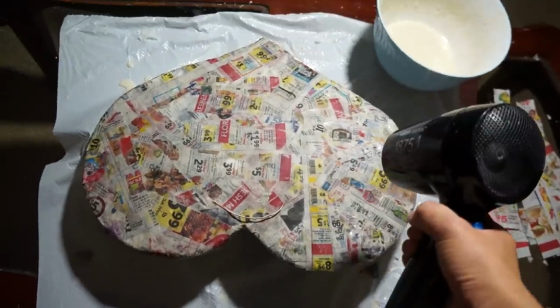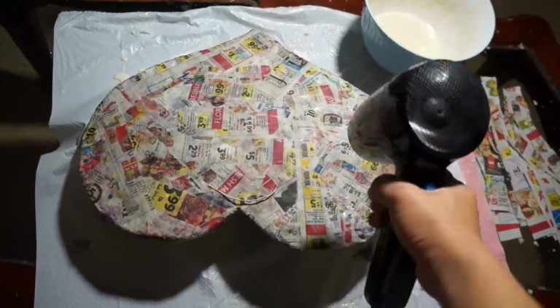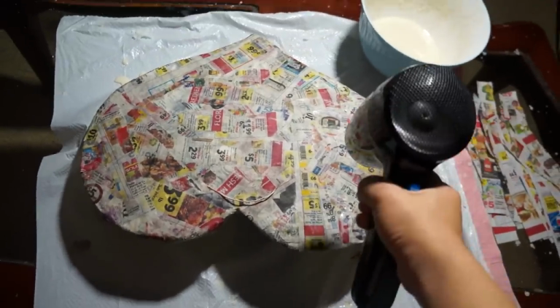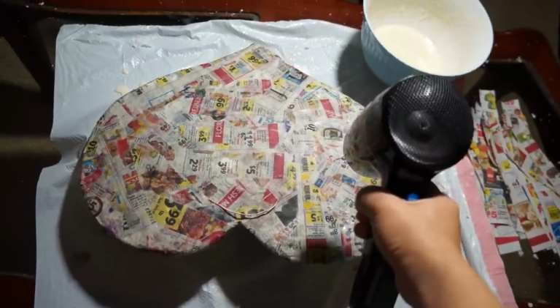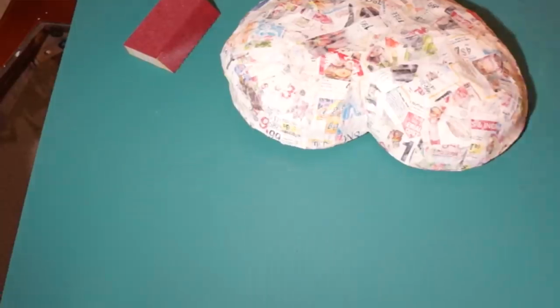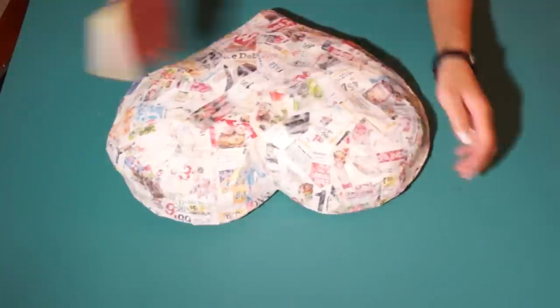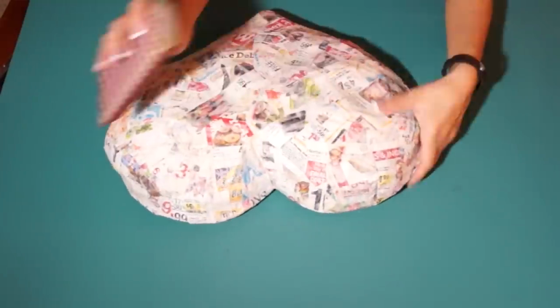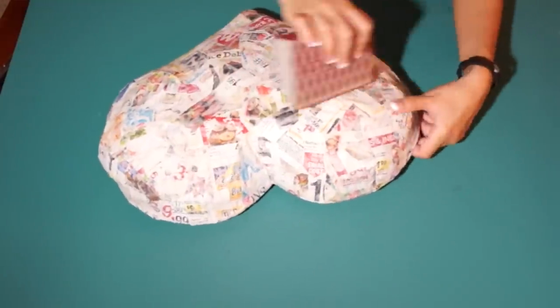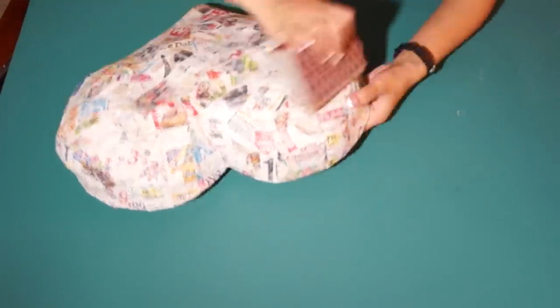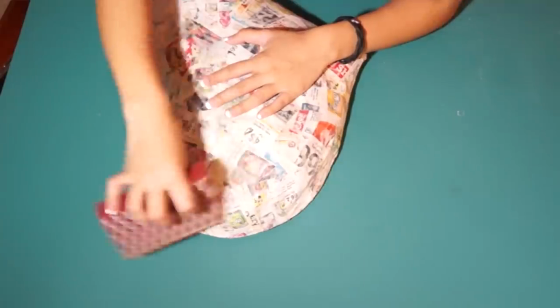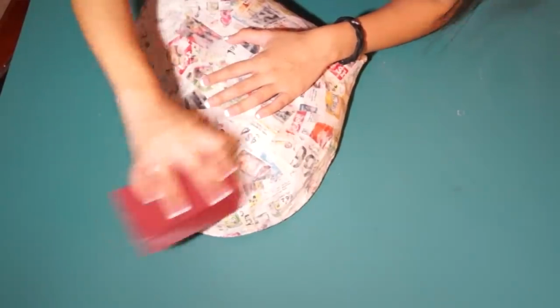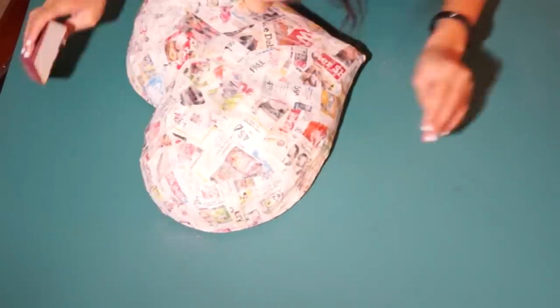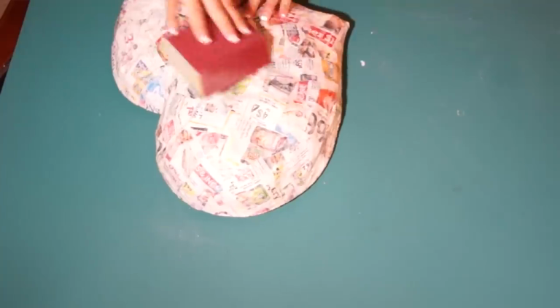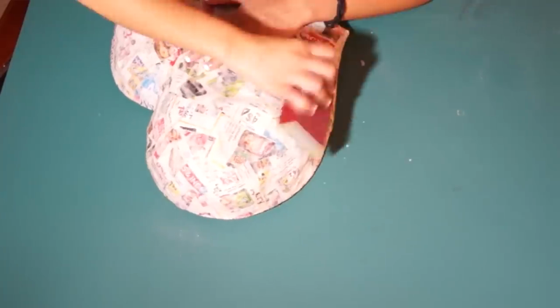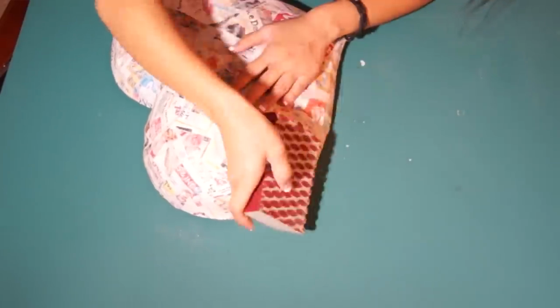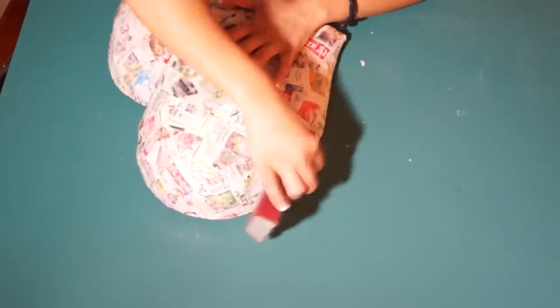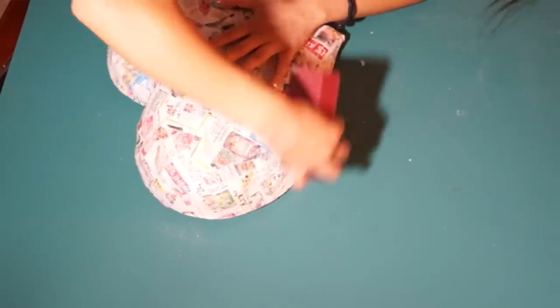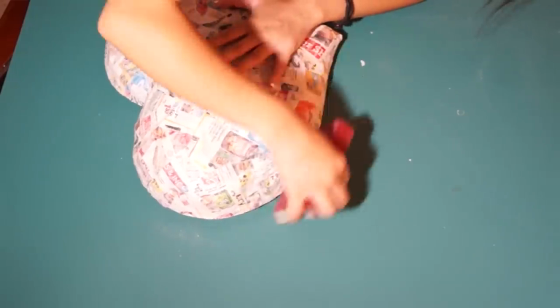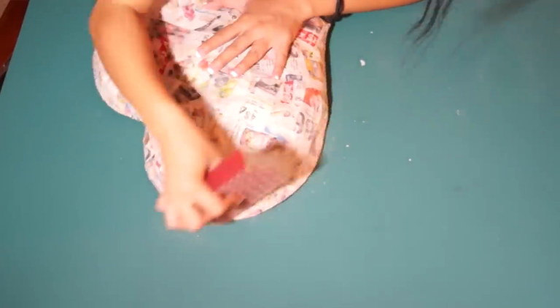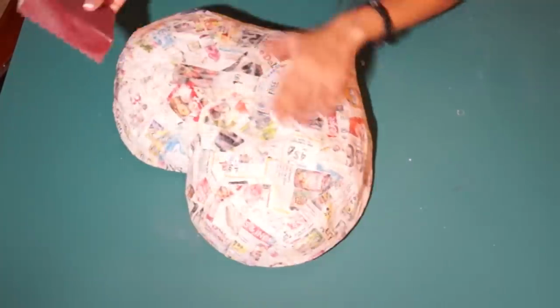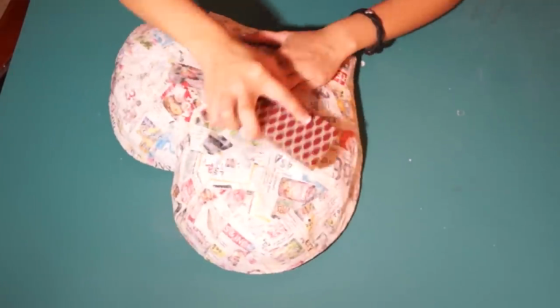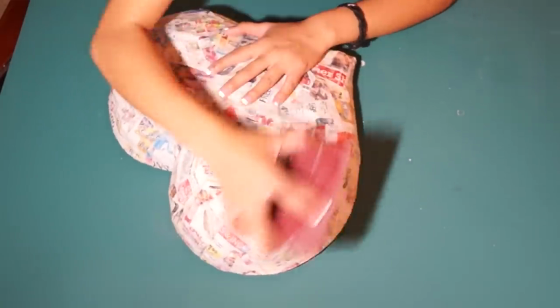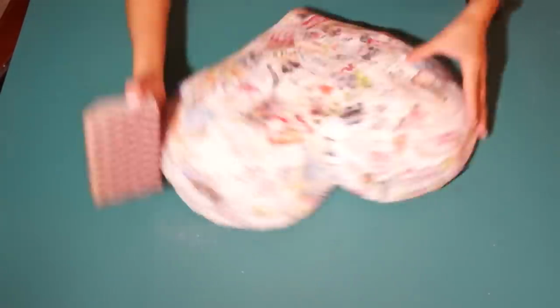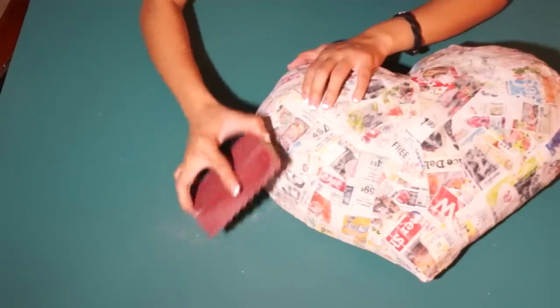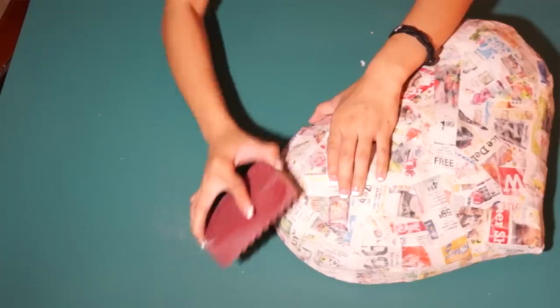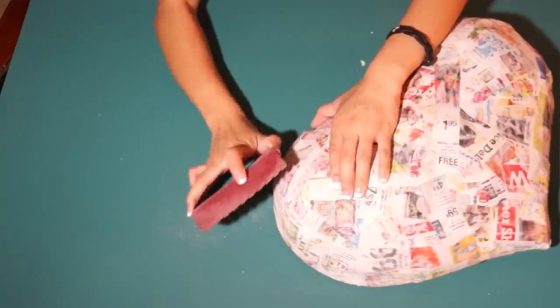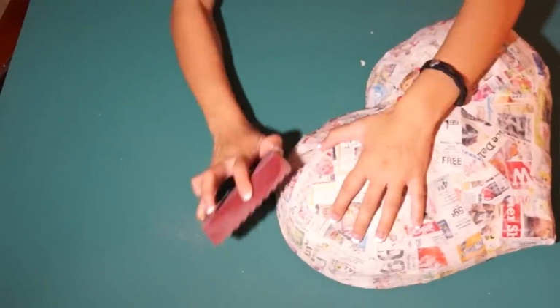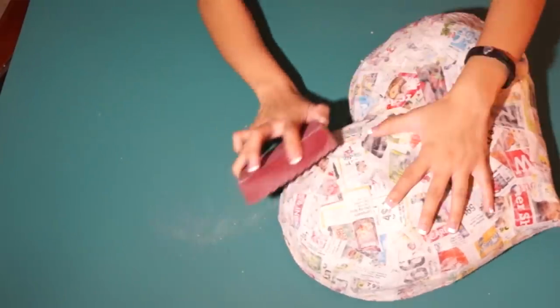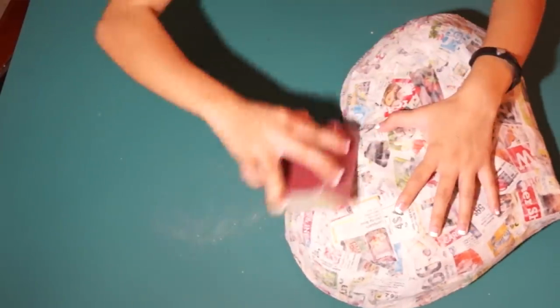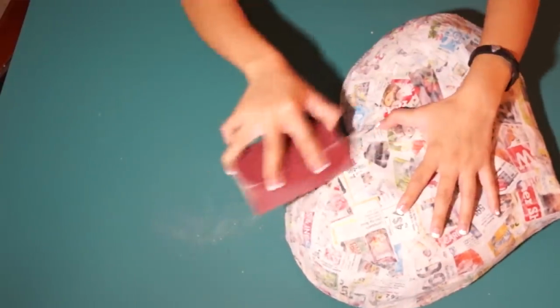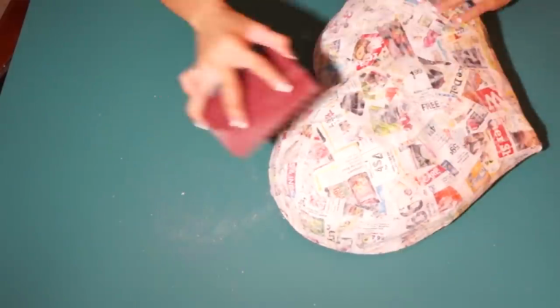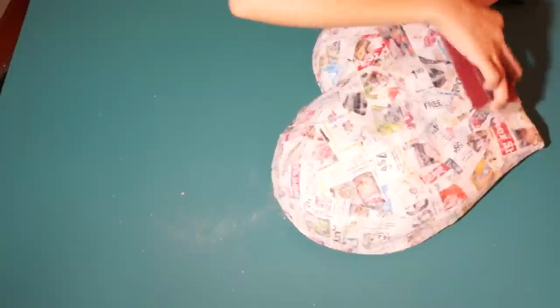When you're finished and the heart is completely dry, take some sandpaper or a sand block and smooth out all the rough areas to prepare the surface for your pictures.